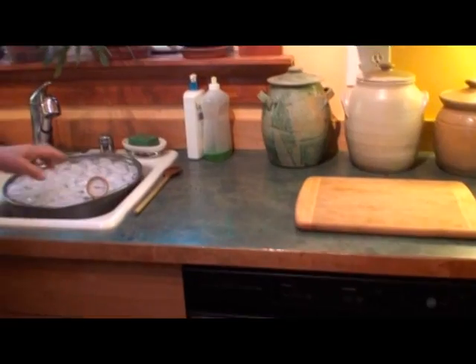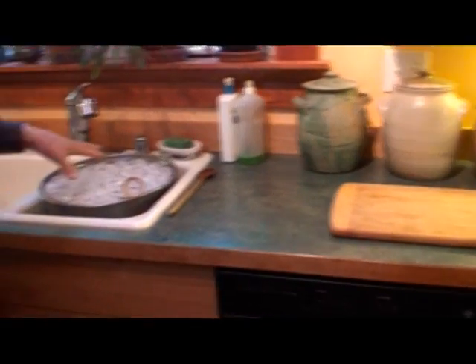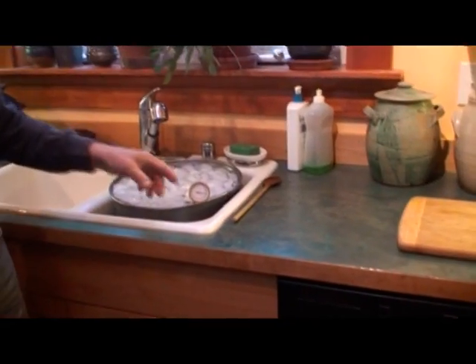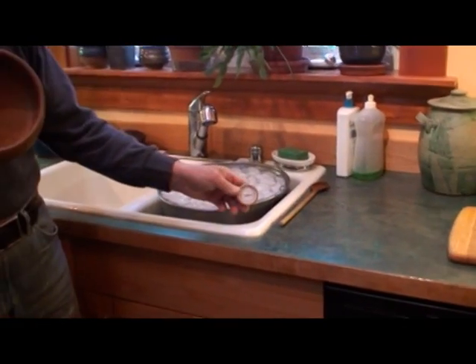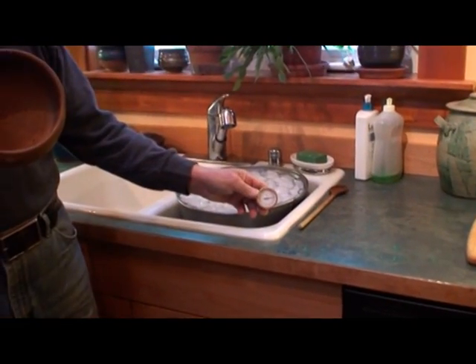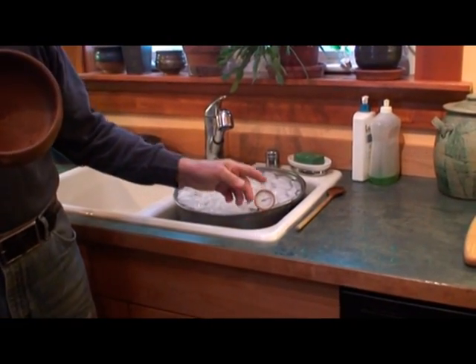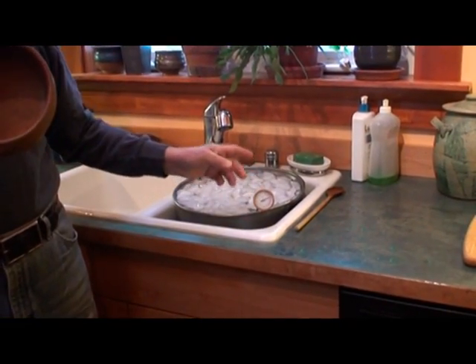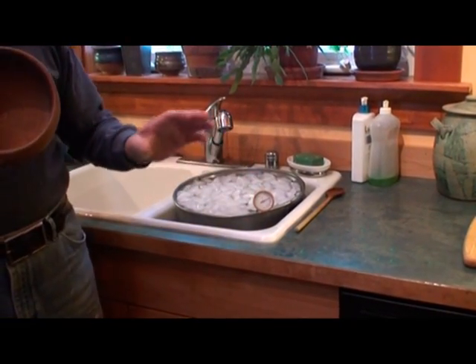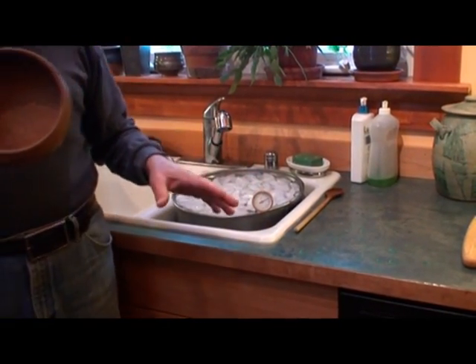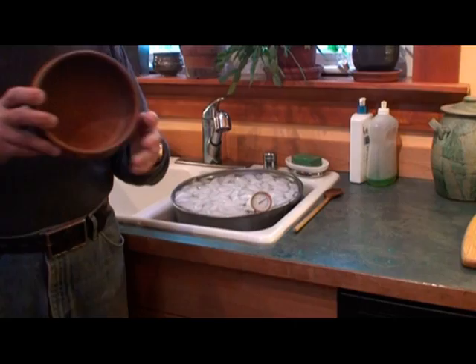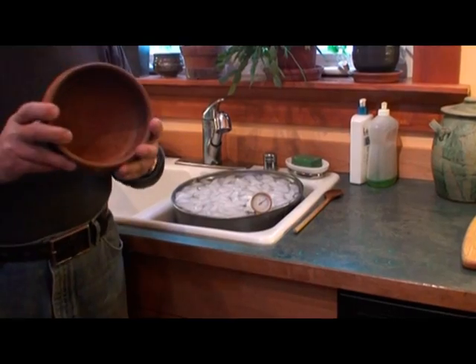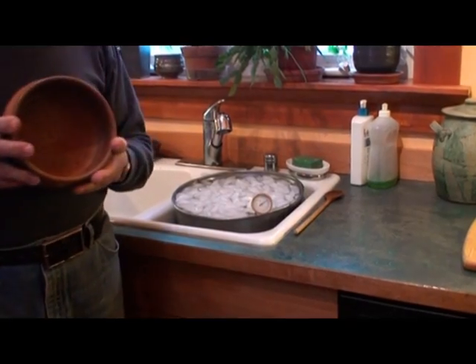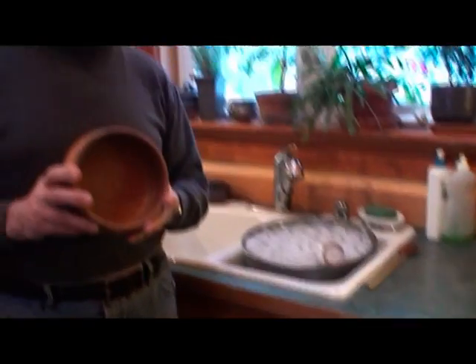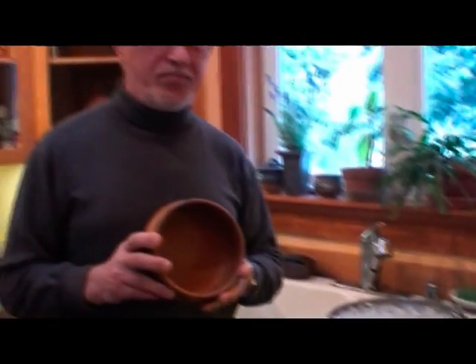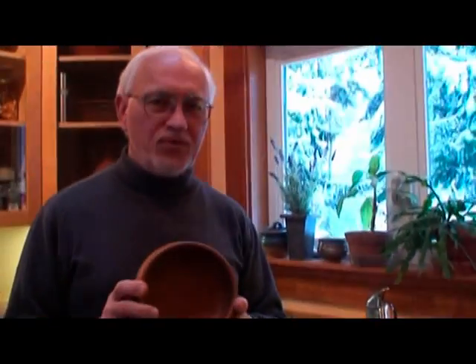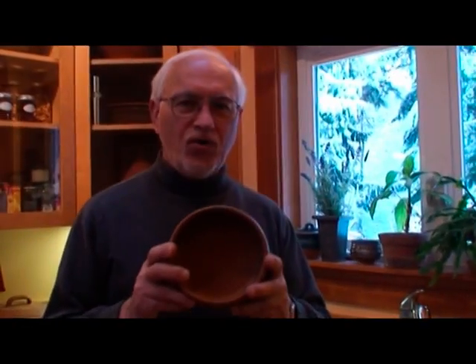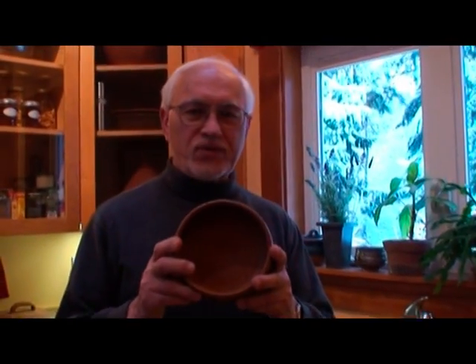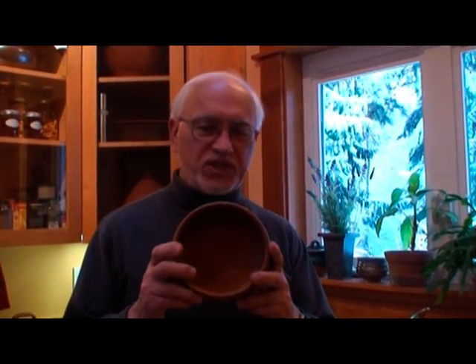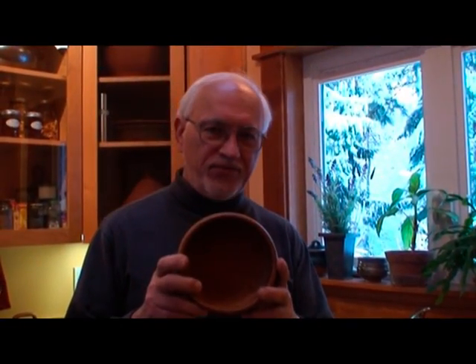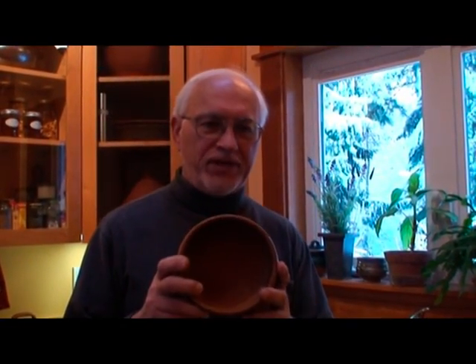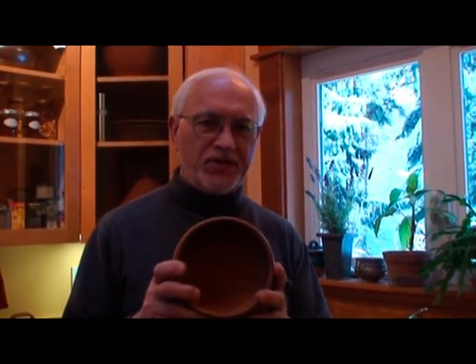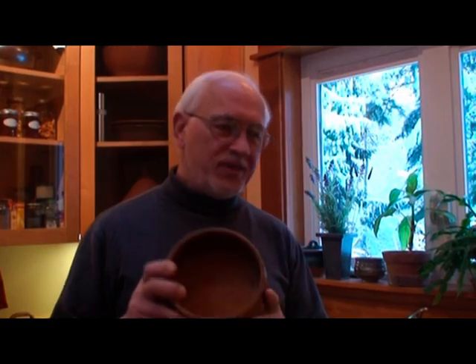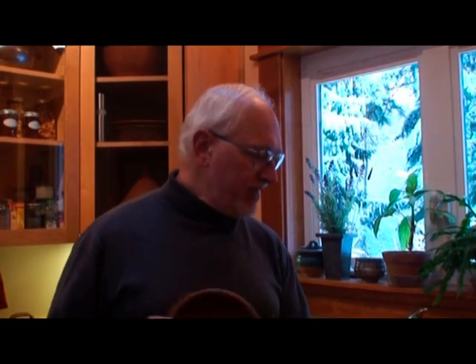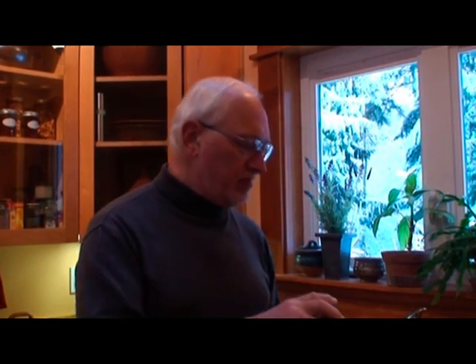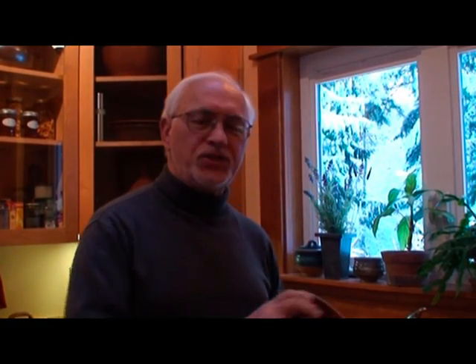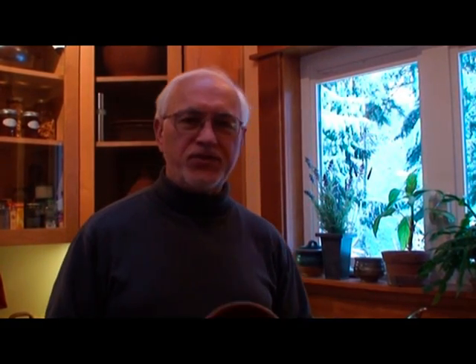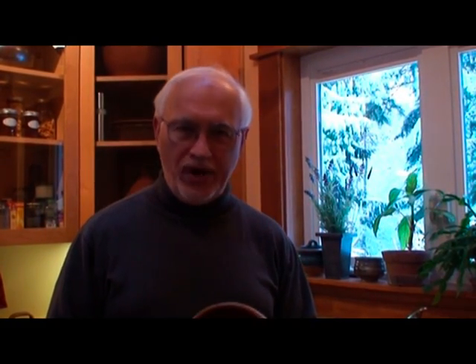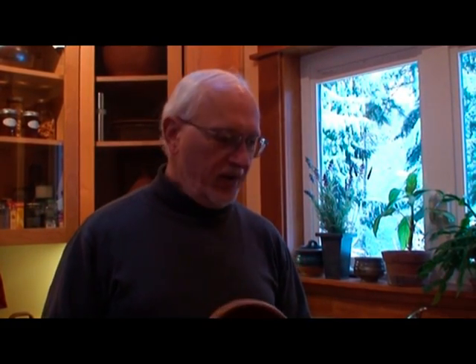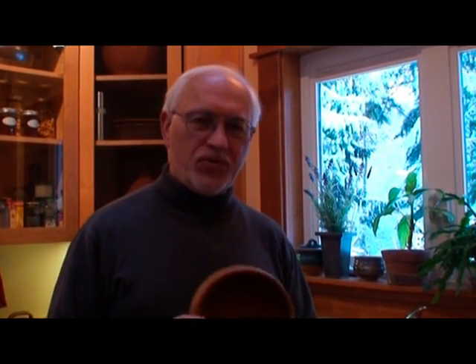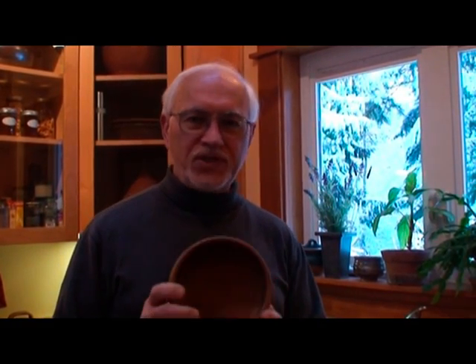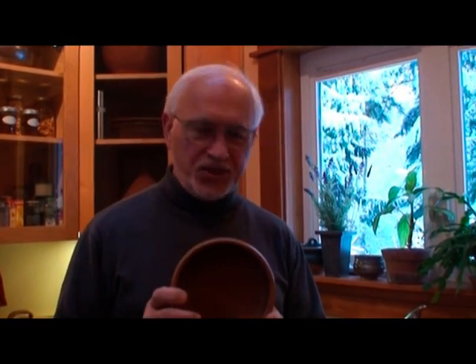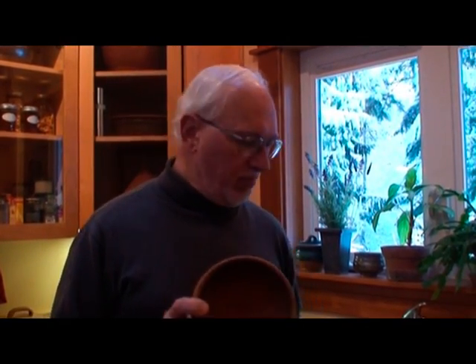The ice water over here is going to be part of the test, because once the bowl has been heated up to over 640 degrees, we're going to take it and plunge it into the water, and then we'll do an examination of the bowl.